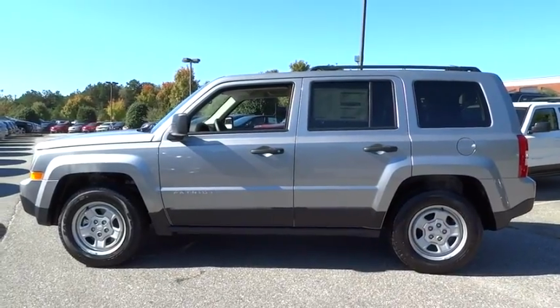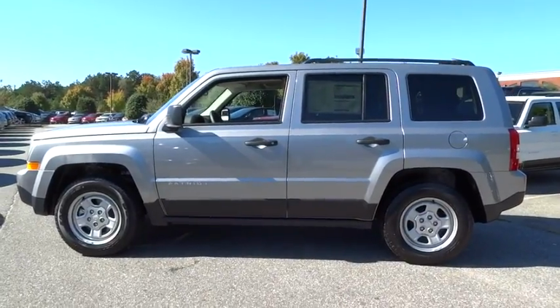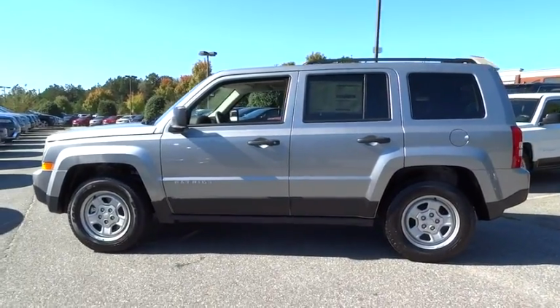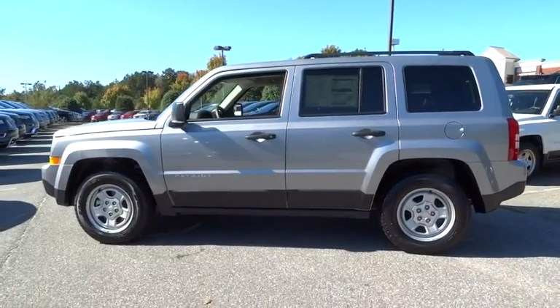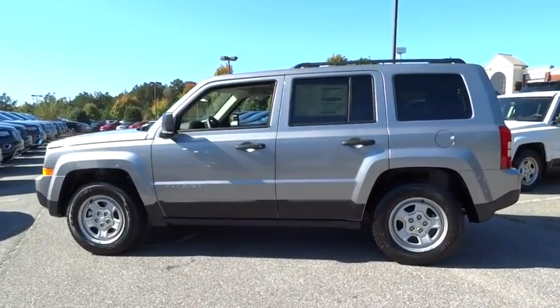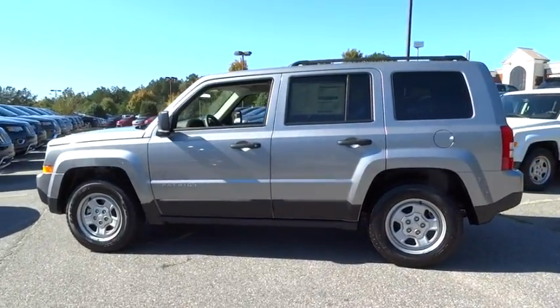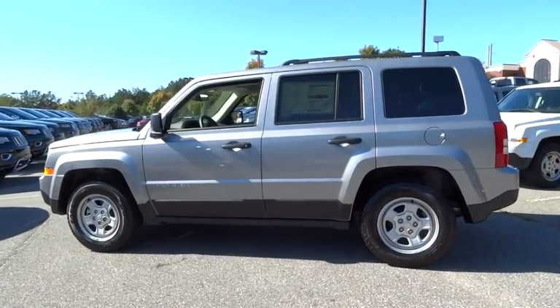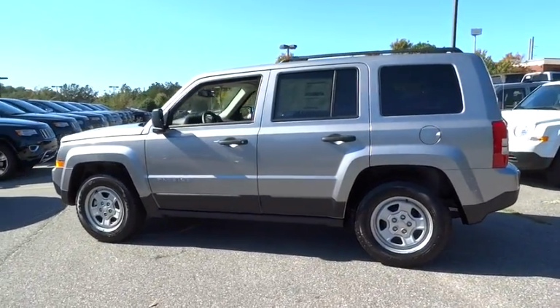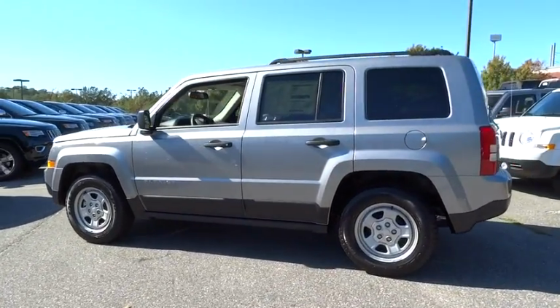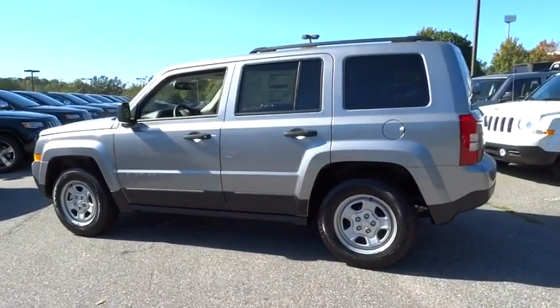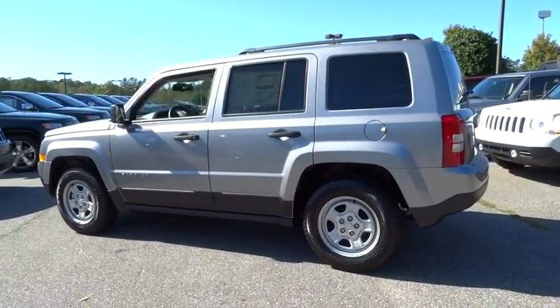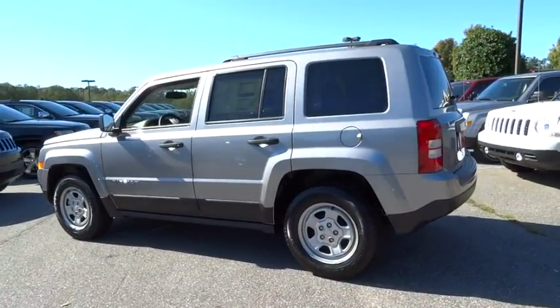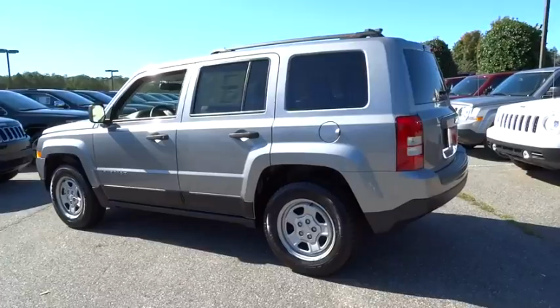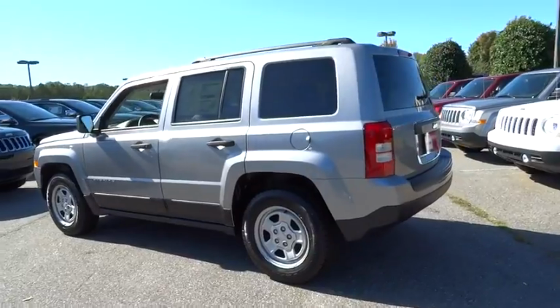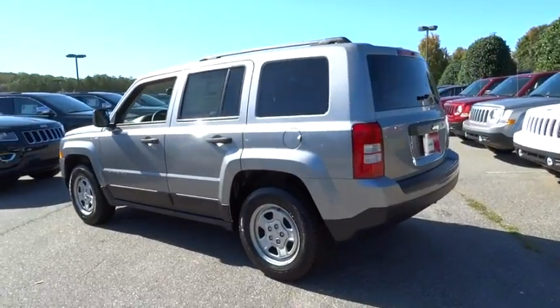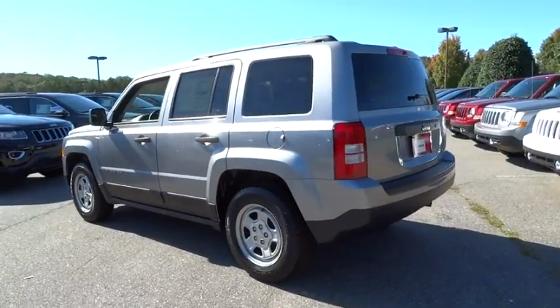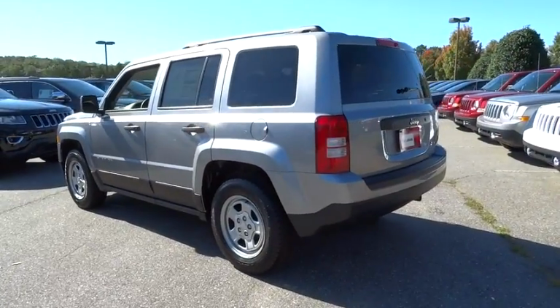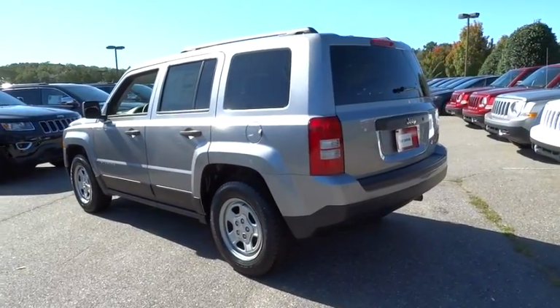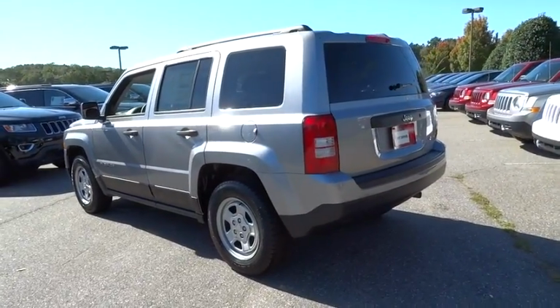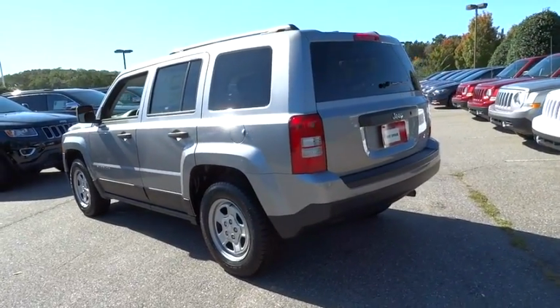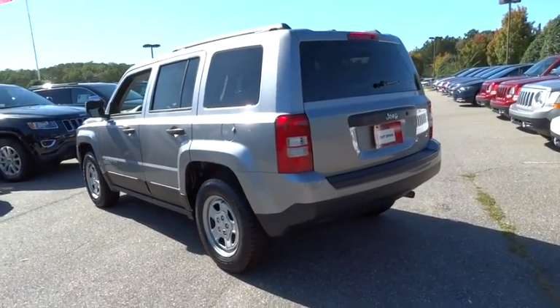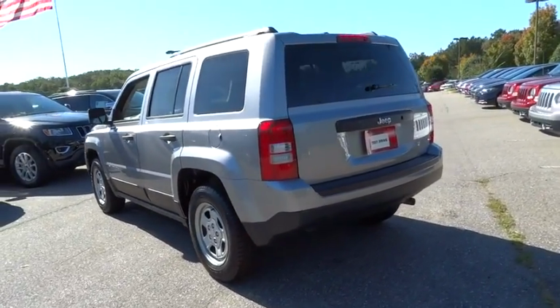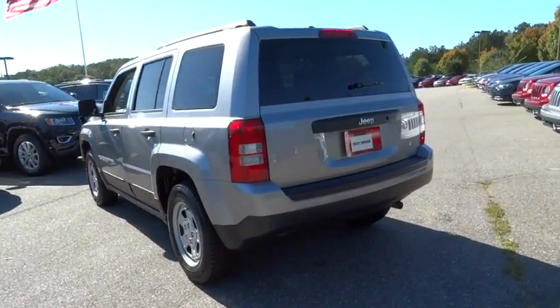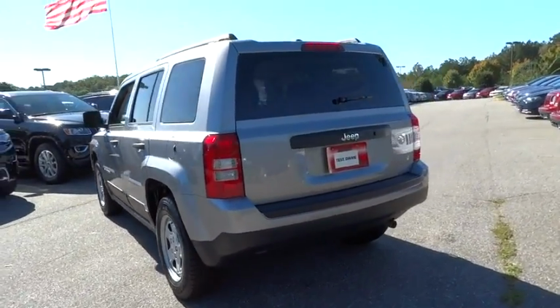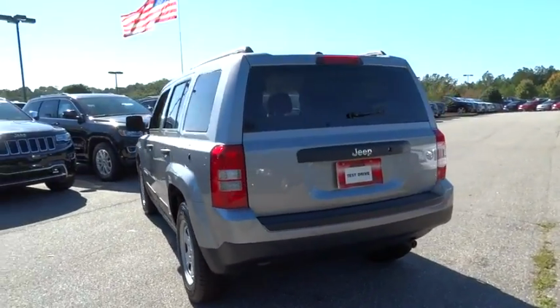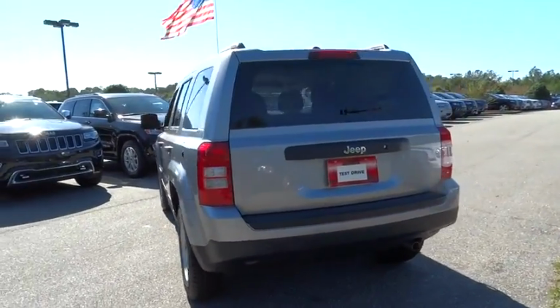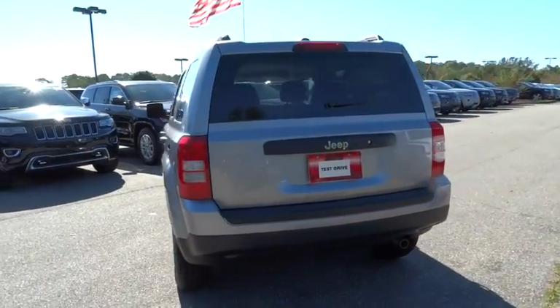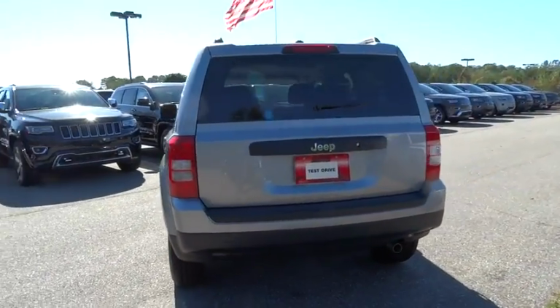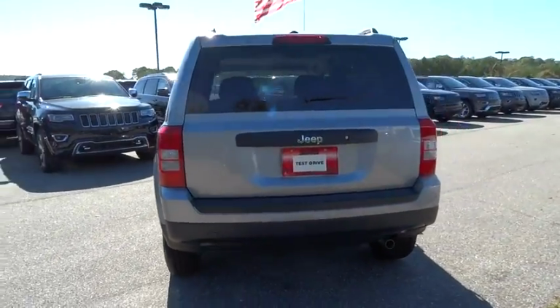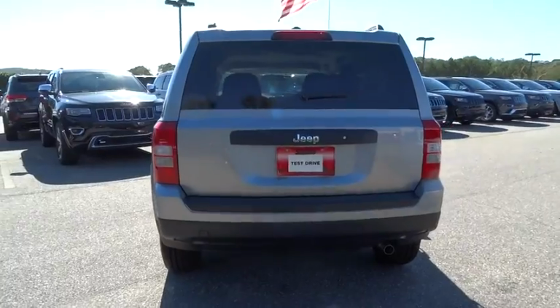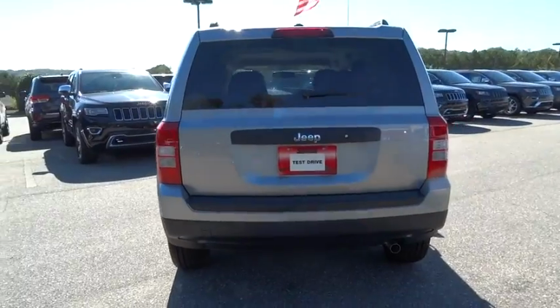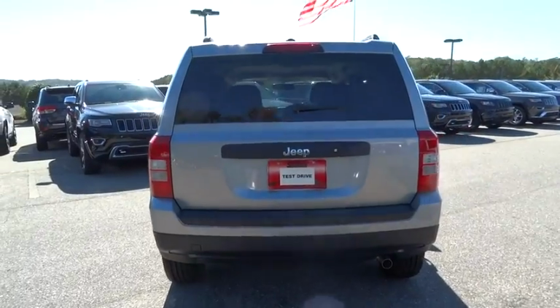2016 Patriot. The Jeep Patriot is unmistakably a Jeep. It looks like a cross between a Jeep Liberty and Jeep Compass, or maybe a three-quarter scale version of the big Jeep Commander.